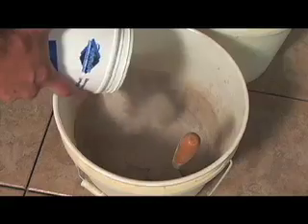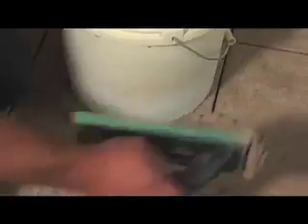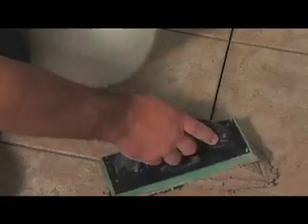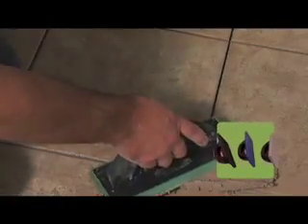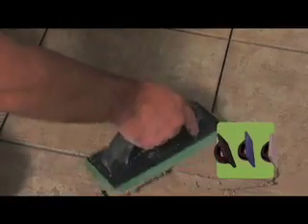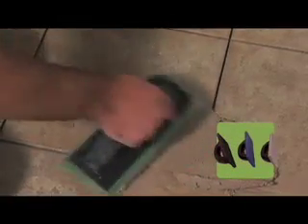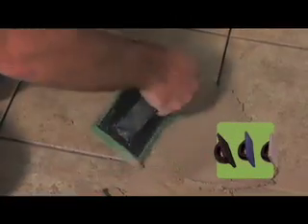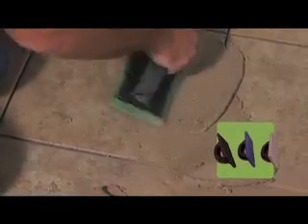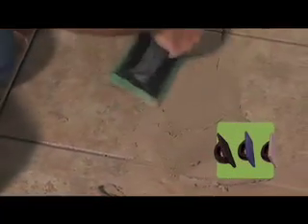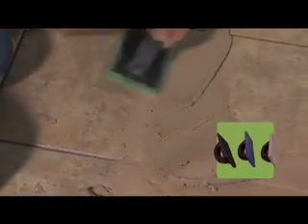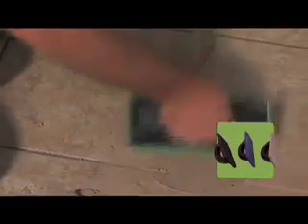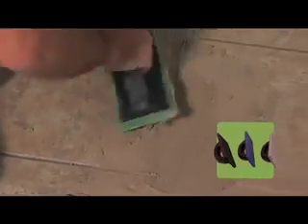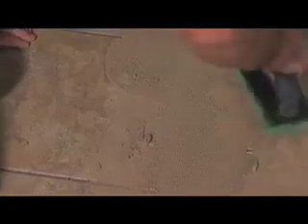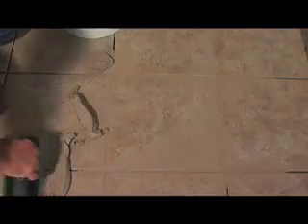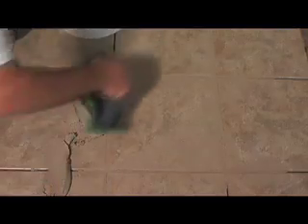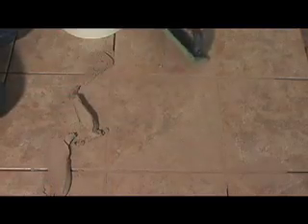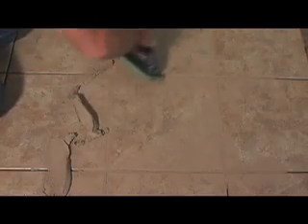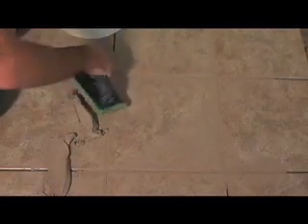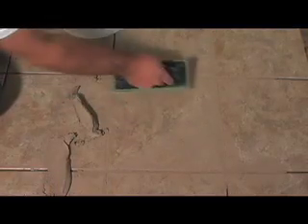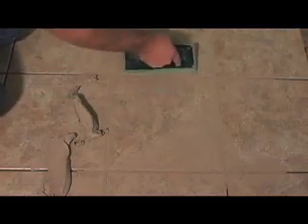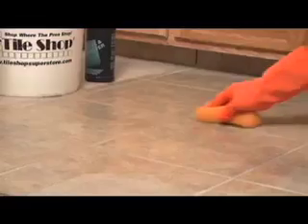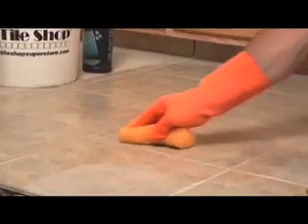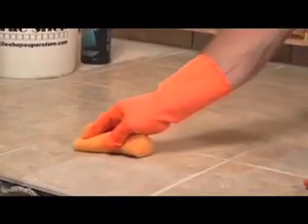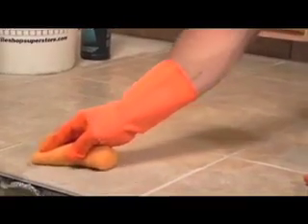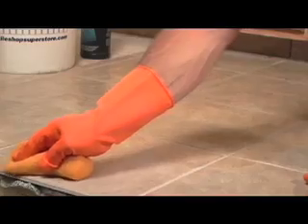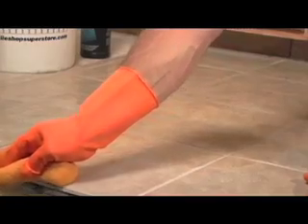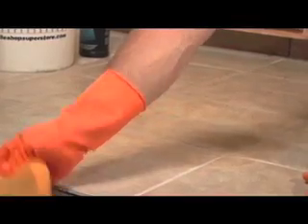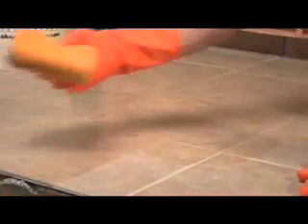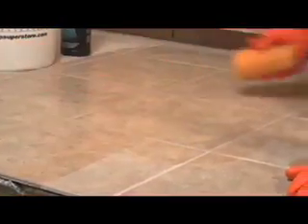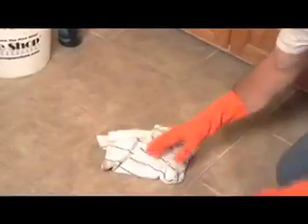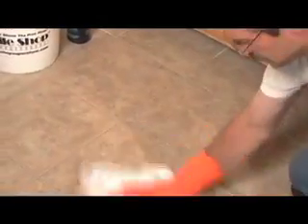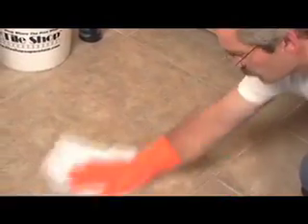Now we're ready to apply the grout. Use a grout float to work the grout into the tile joints. Remove all of the grout with the exception of a fine film. This film can be buffed off in 30 to 45 minutes using a clean, dry cloth.